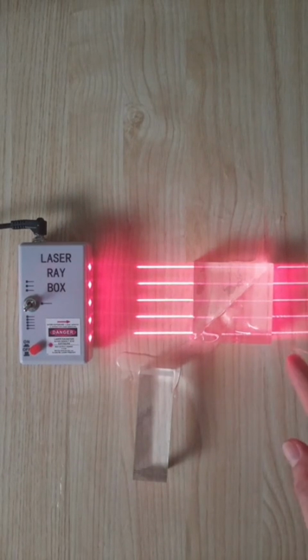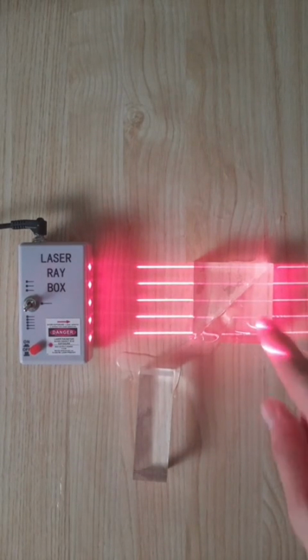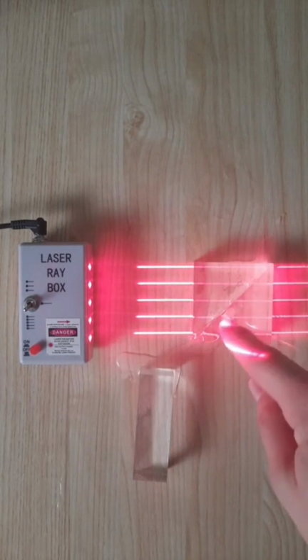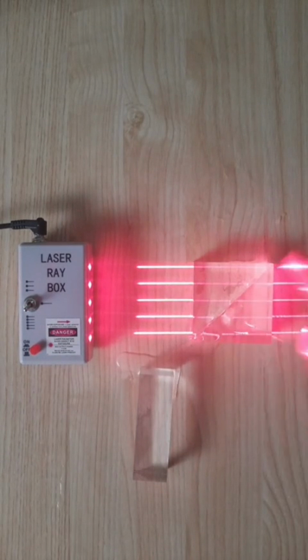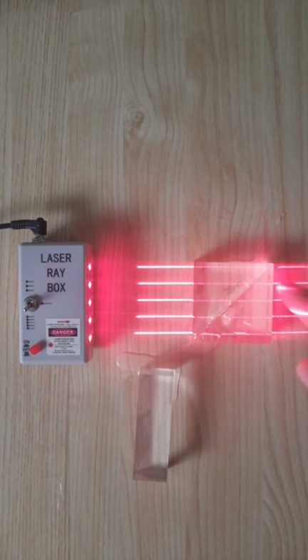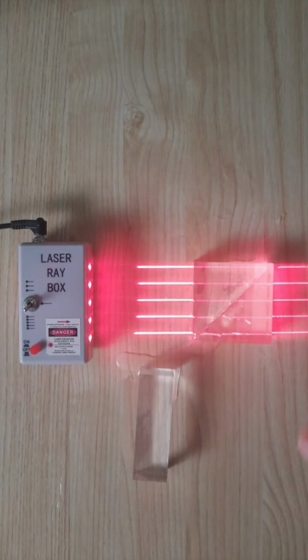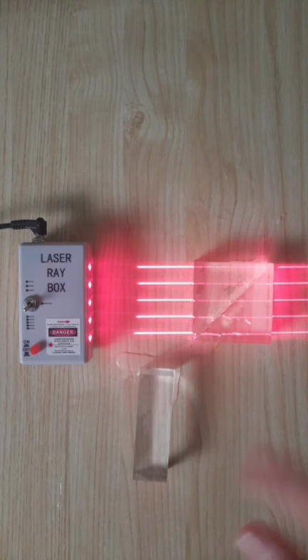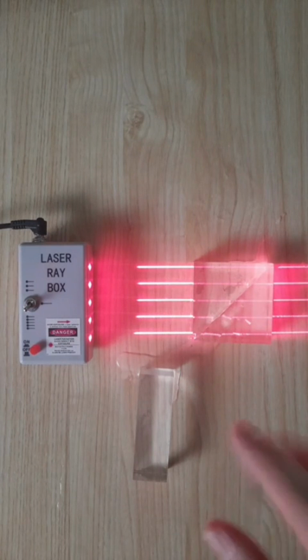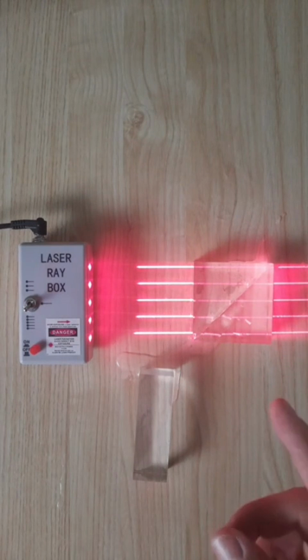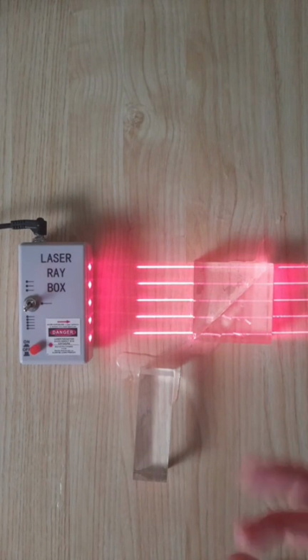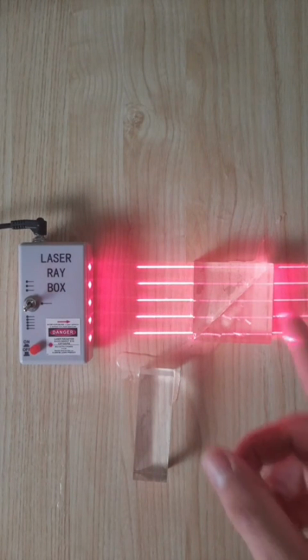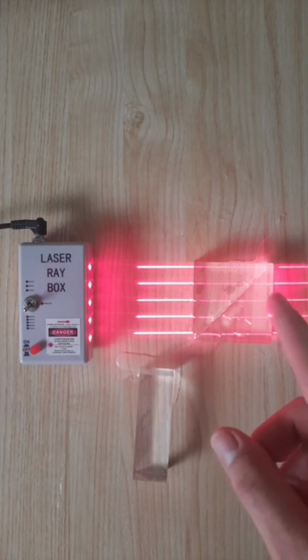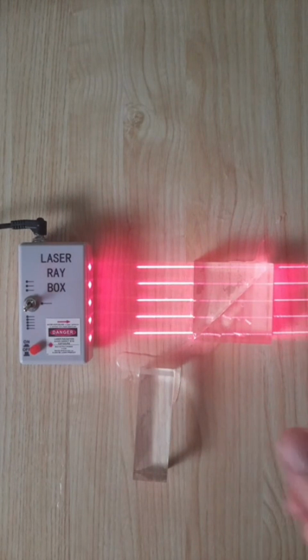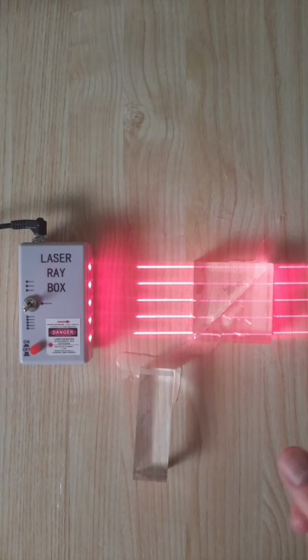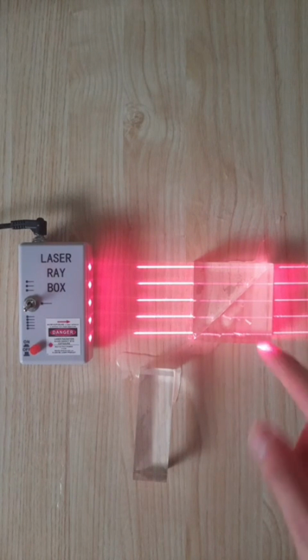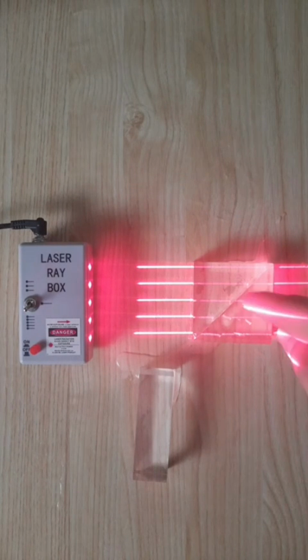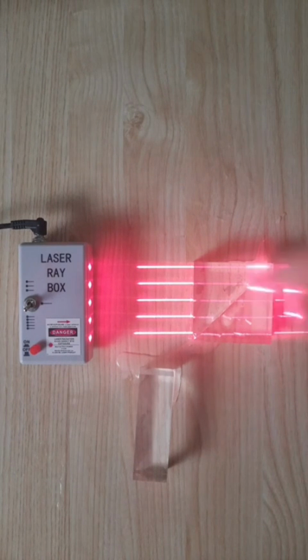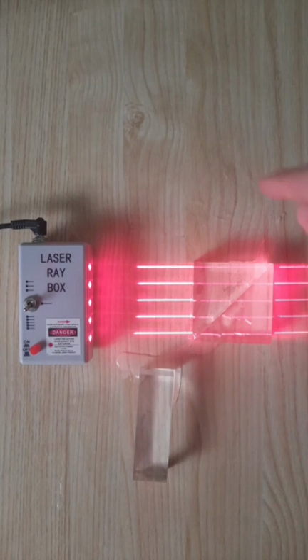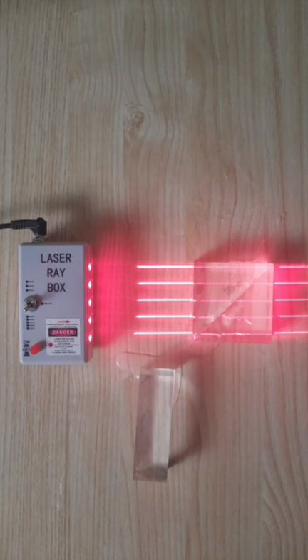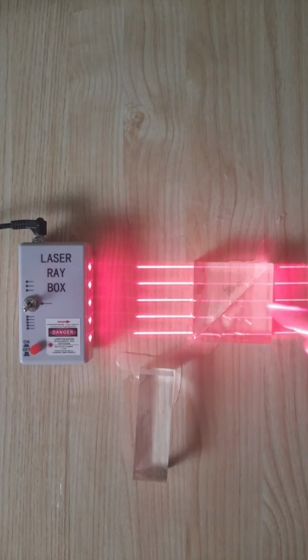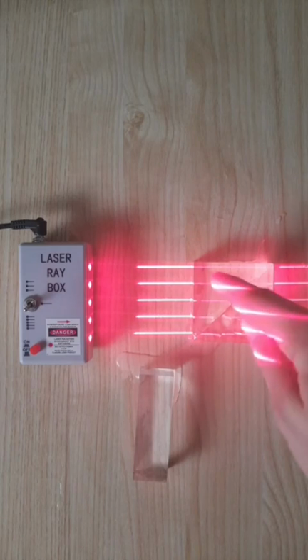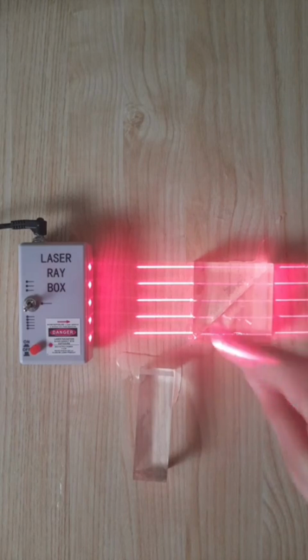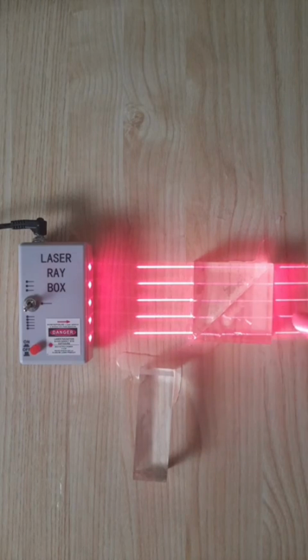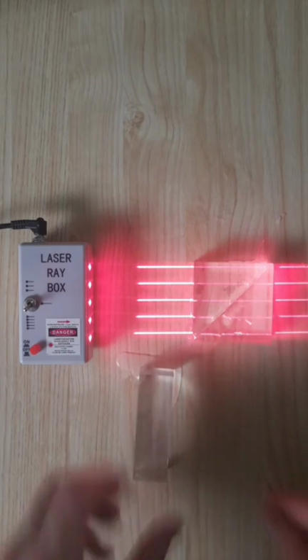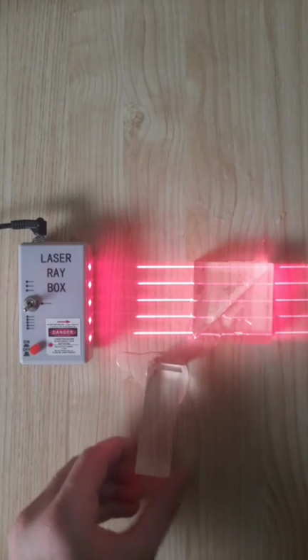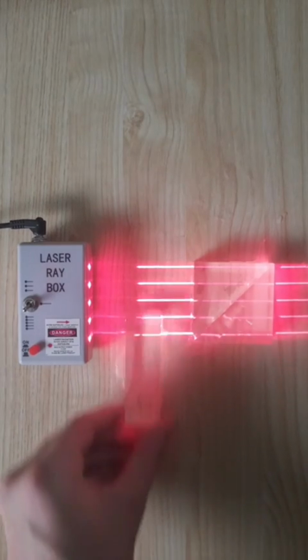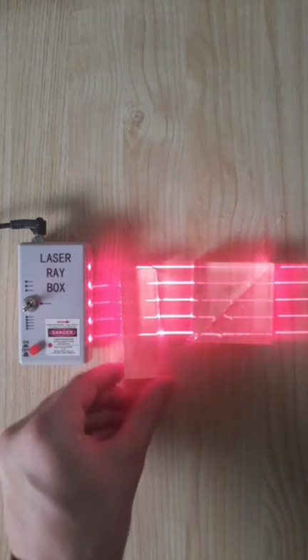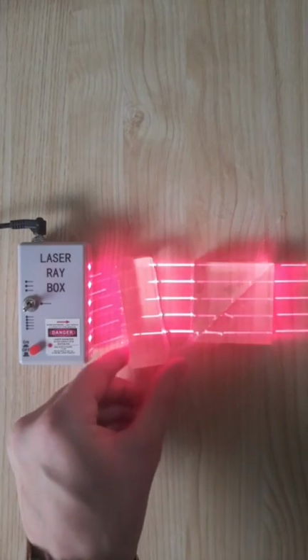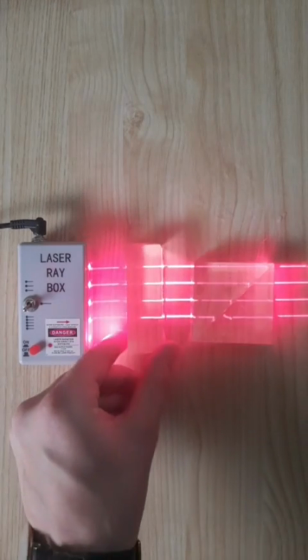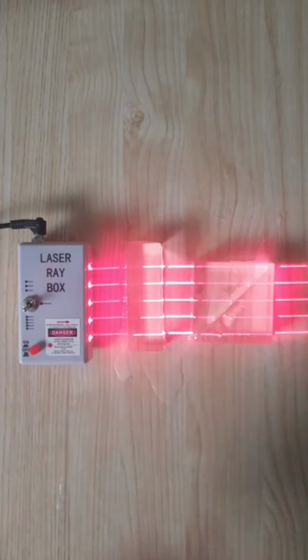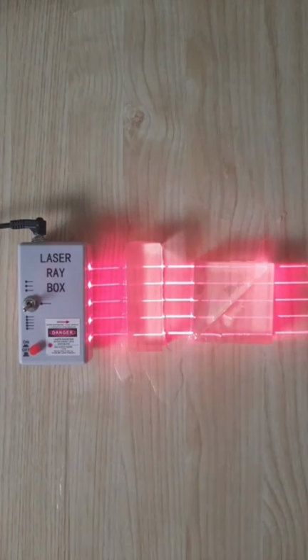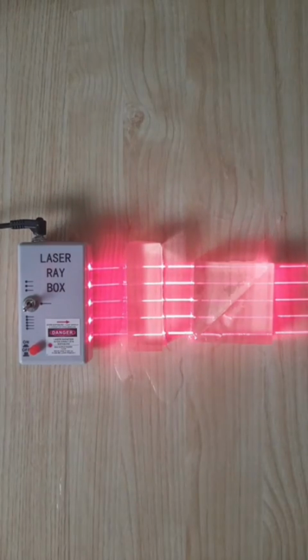Now the water is filling the gap, and water is more similar to glass than air is, so you no longer have that reflection happening. And now these two pieces of glass act just like a single rectangle of glass.